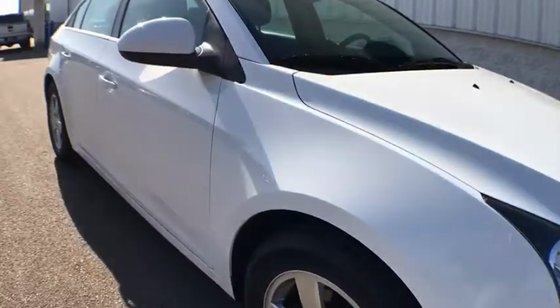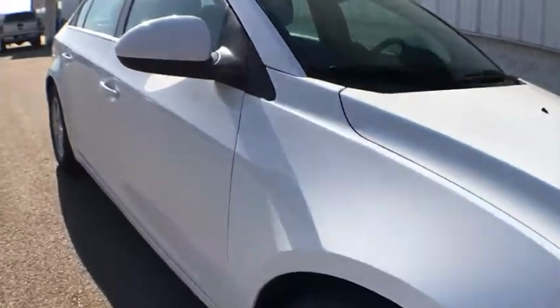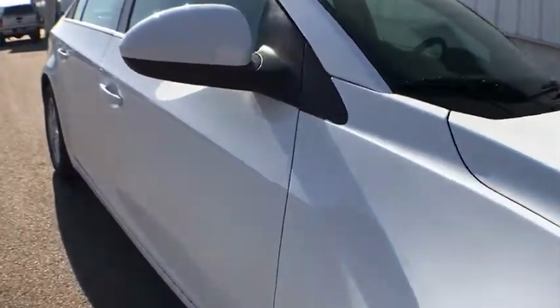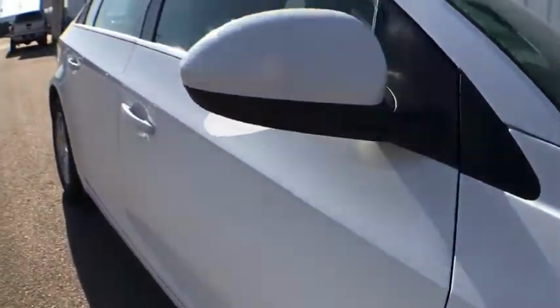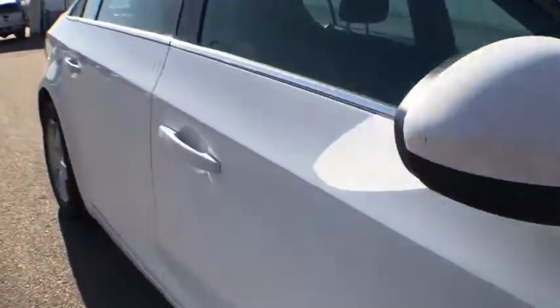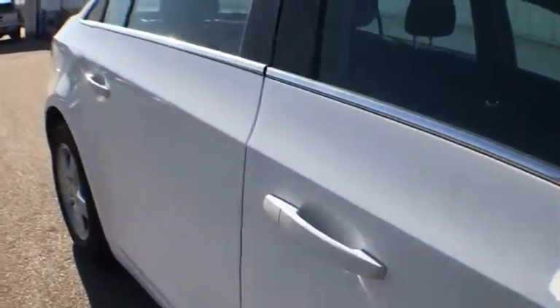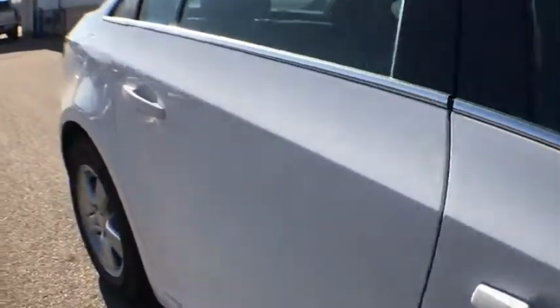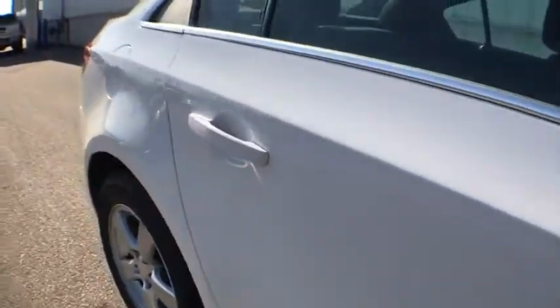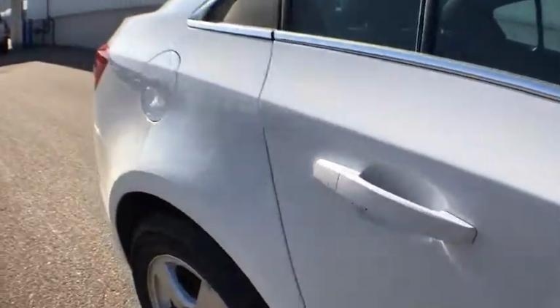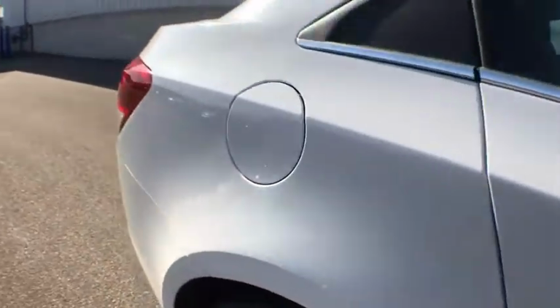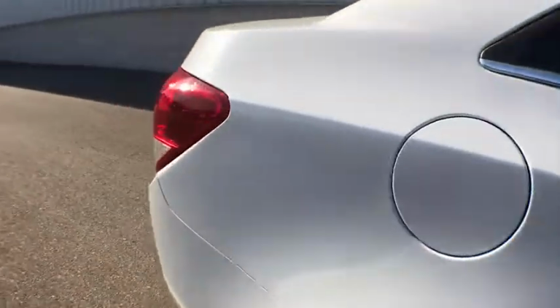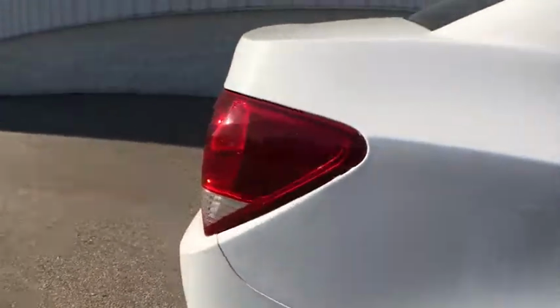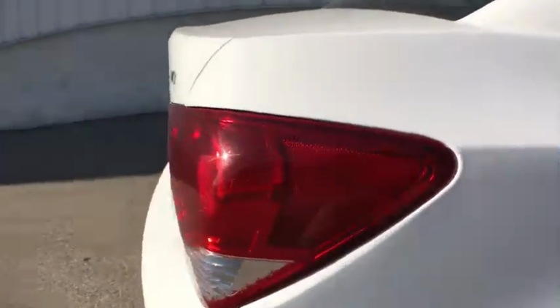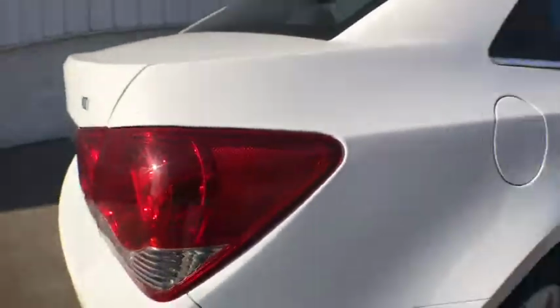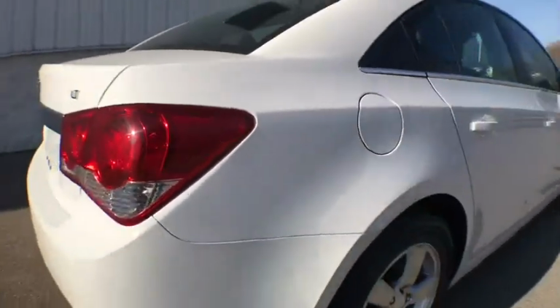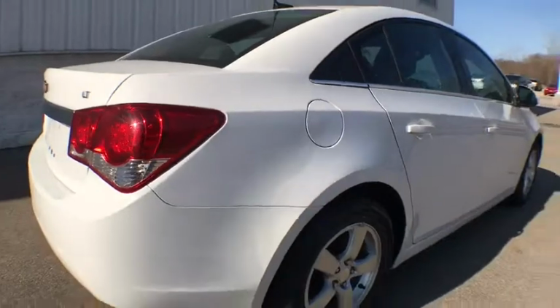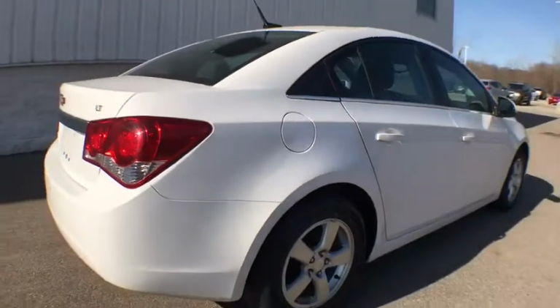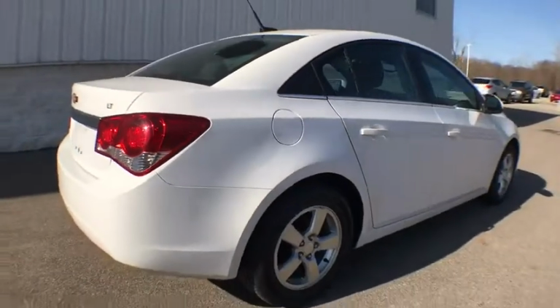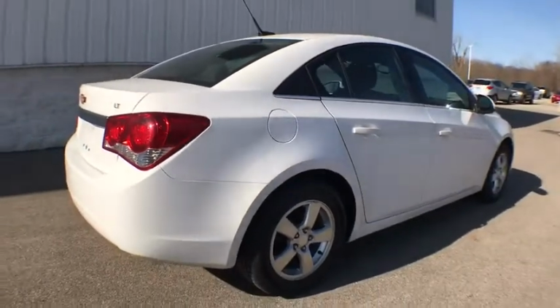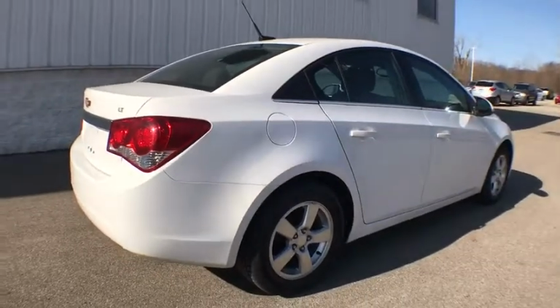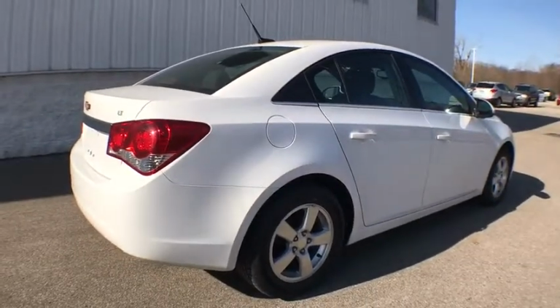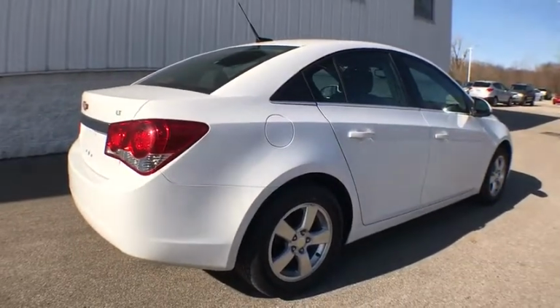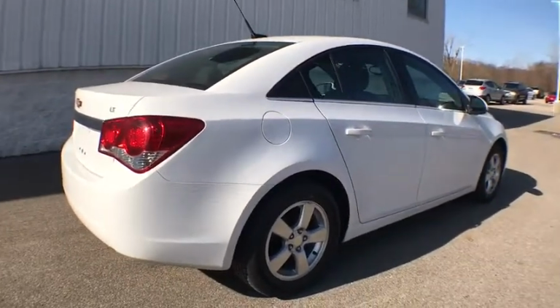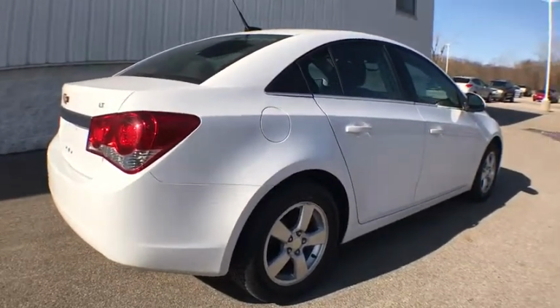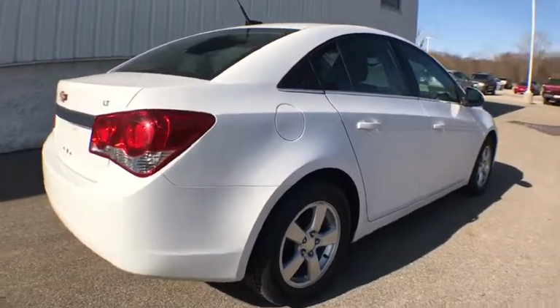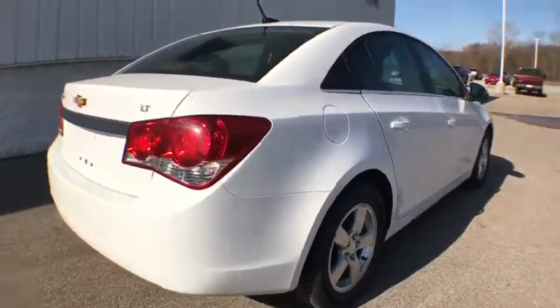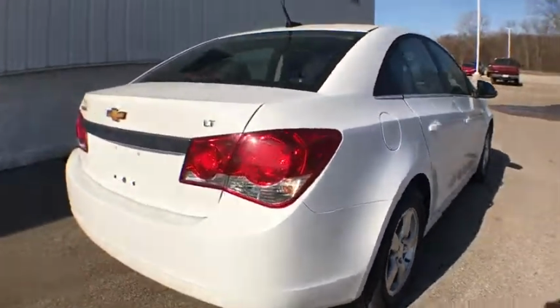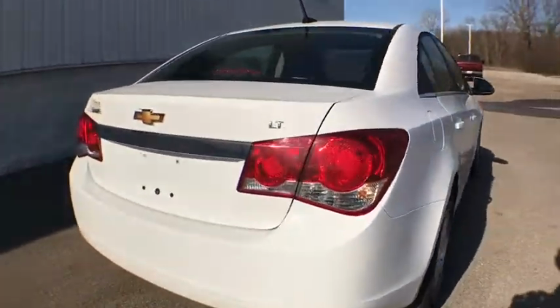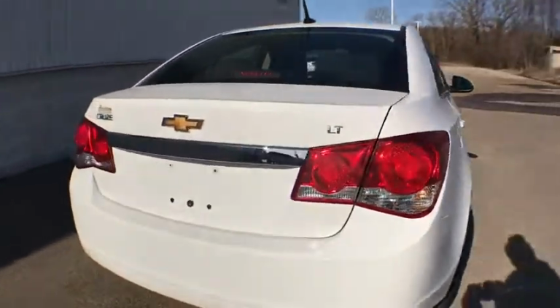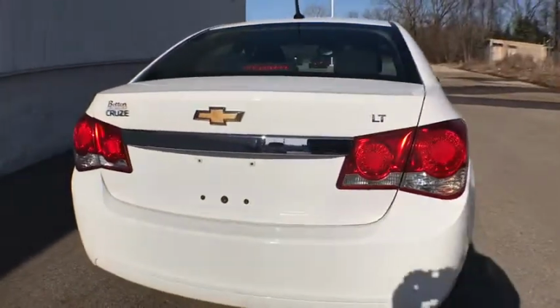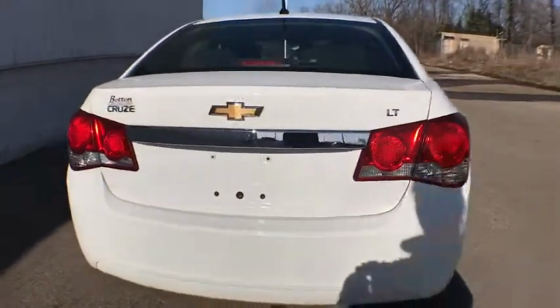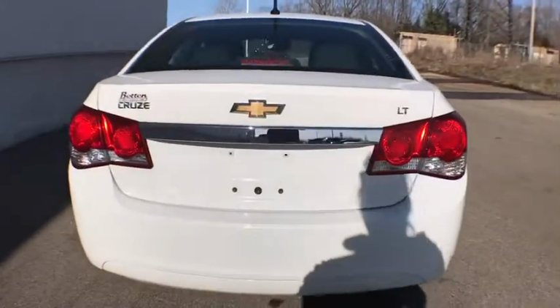Stability control, OnStar, traction control, Bluetooth, cruise control, floor mats, front wheel drive, remote keyless entry, daytime running lamps.